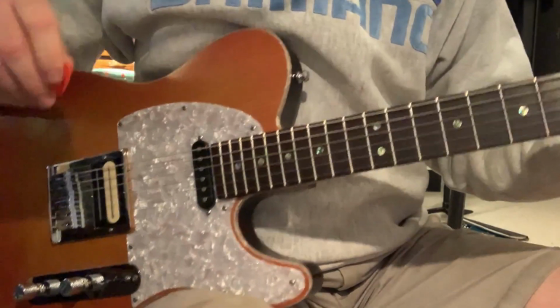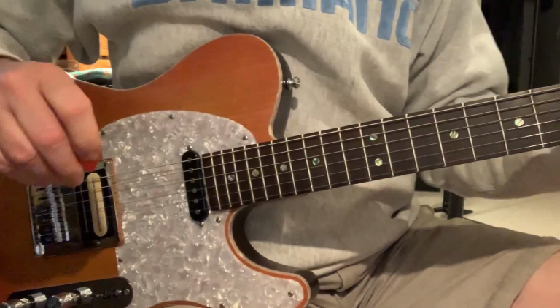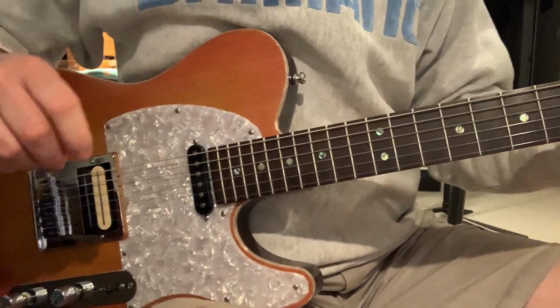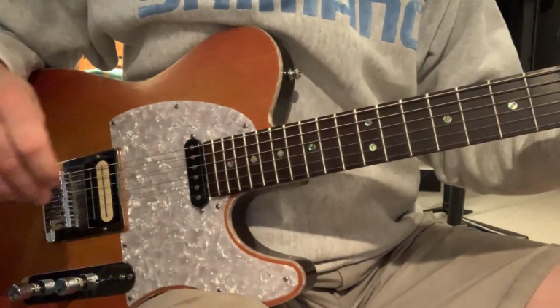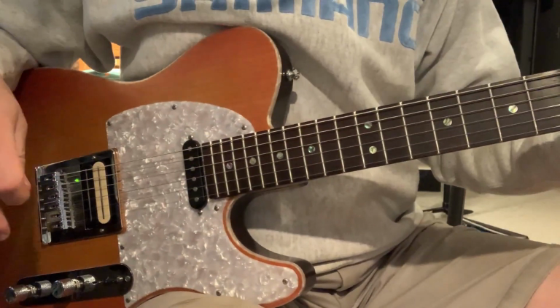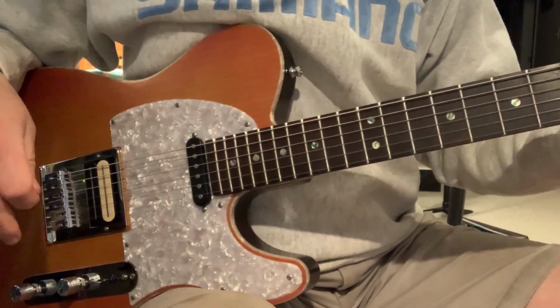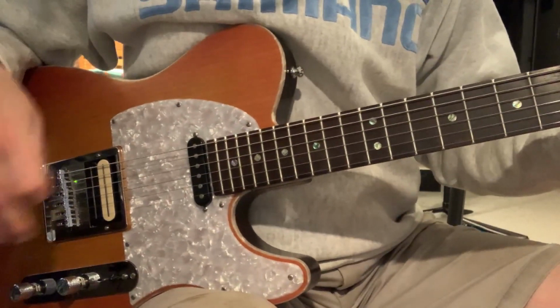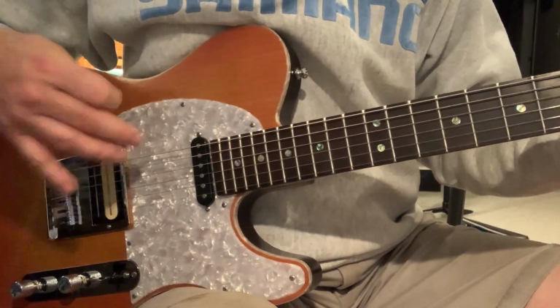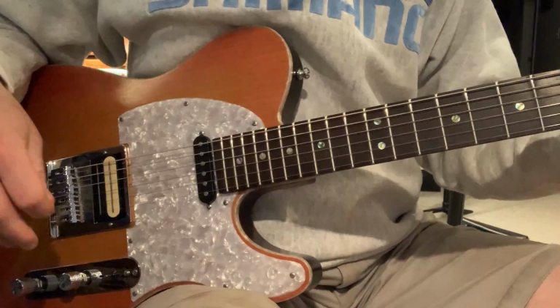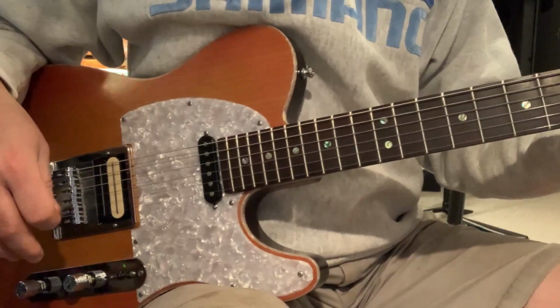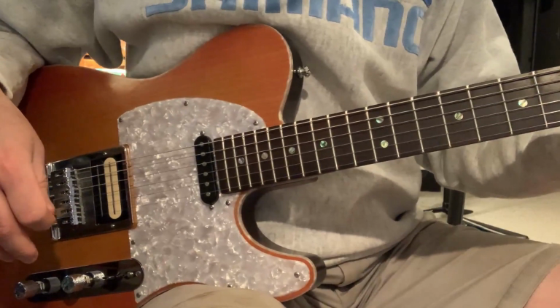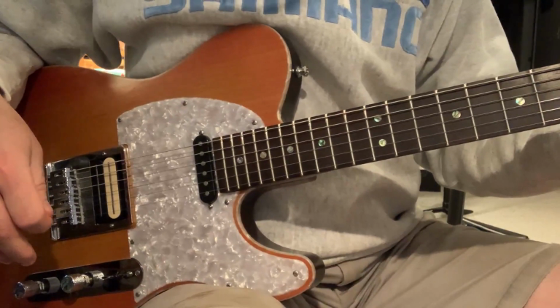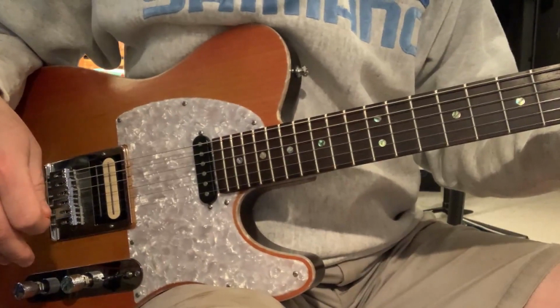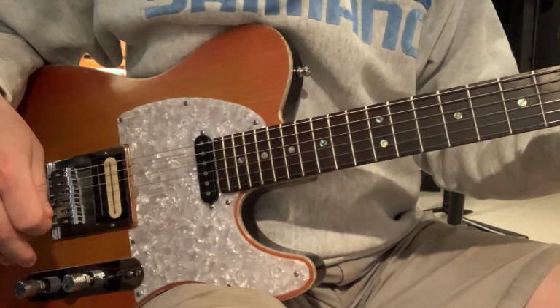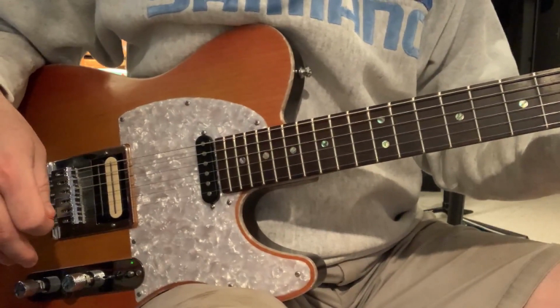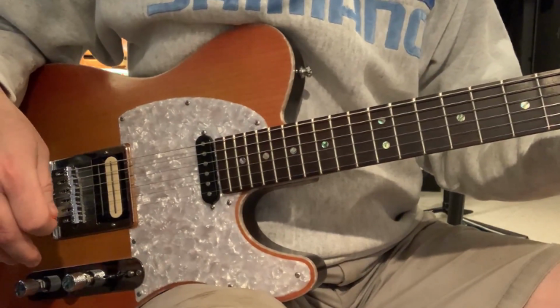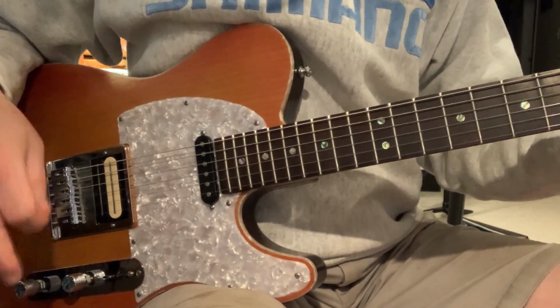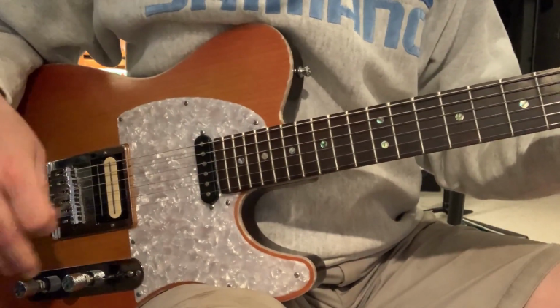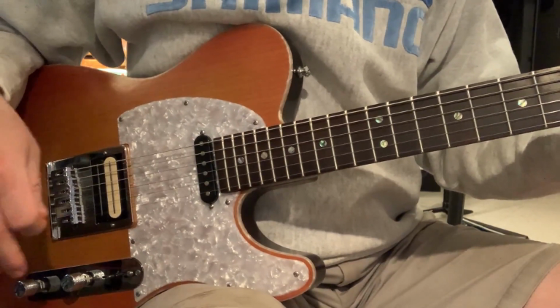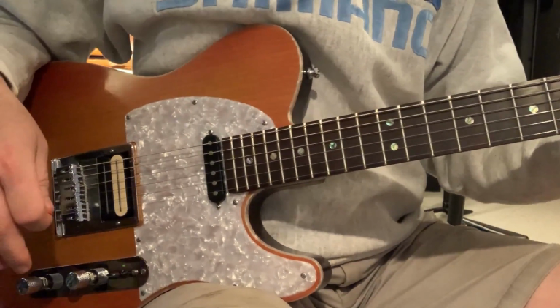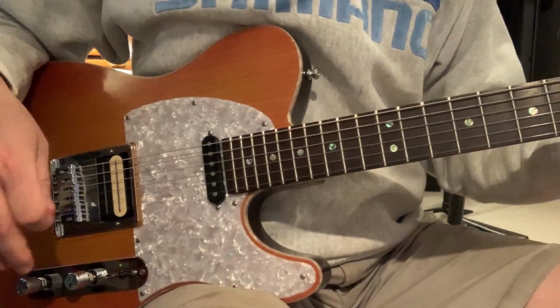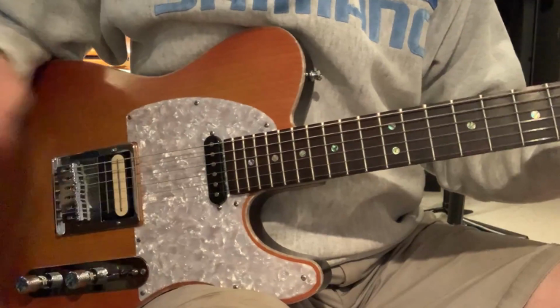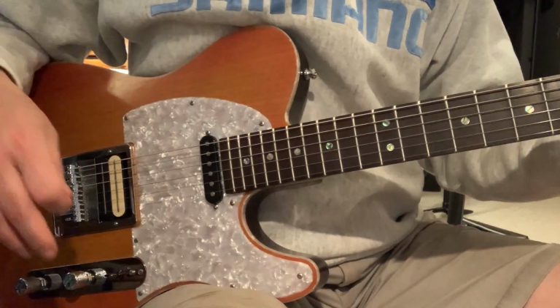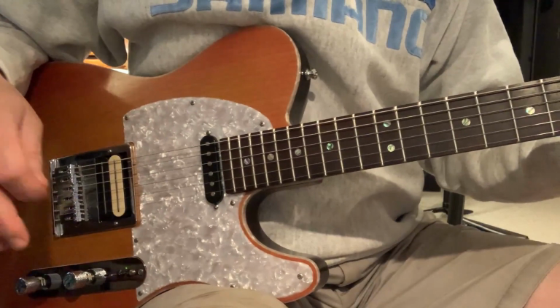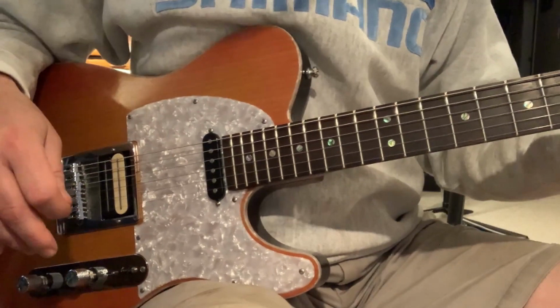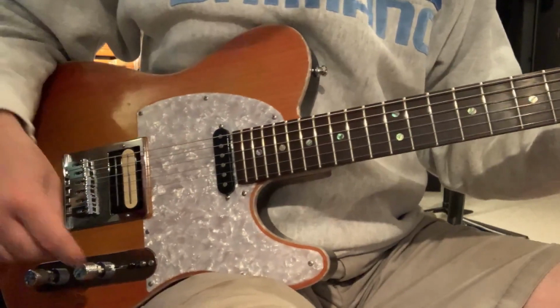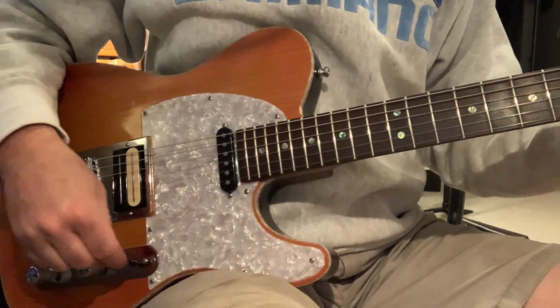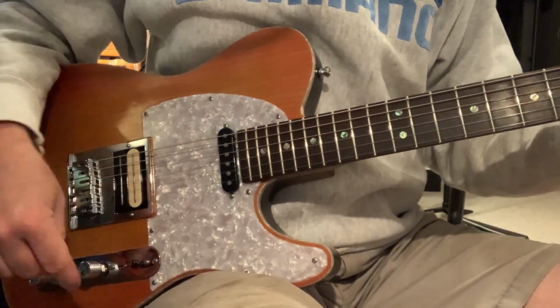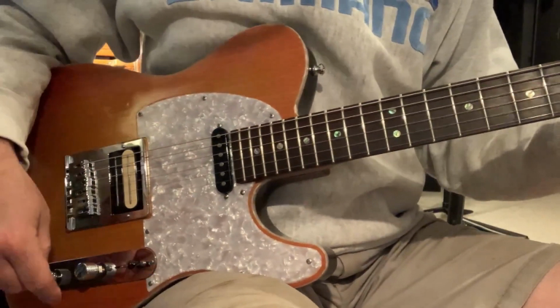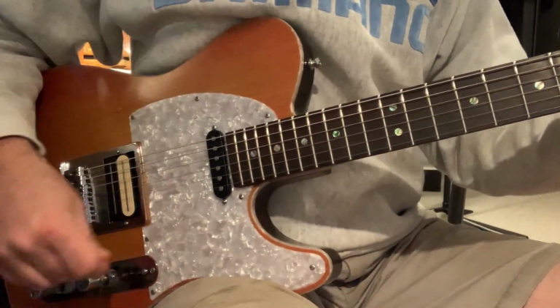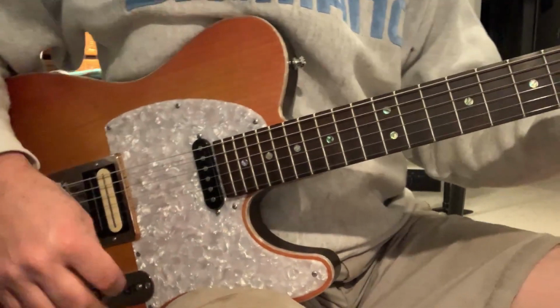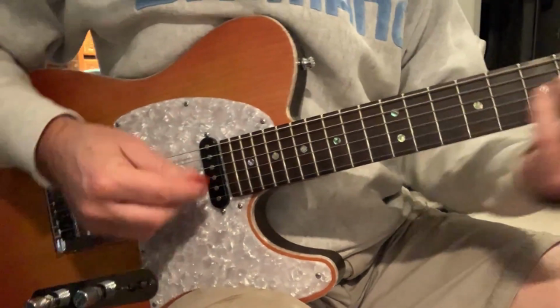There's Tele, zero to ten. We're just going to go from the clean Tele doing its Tele thing to distorted stuff, all the way, without changing any presets. So here's the Tele doing a clean thing.